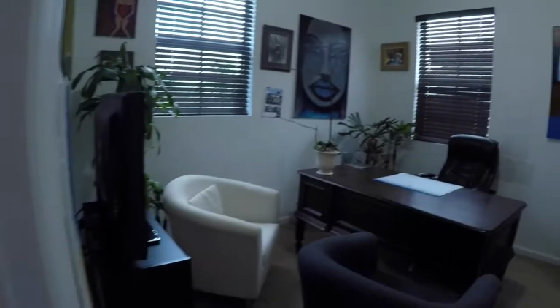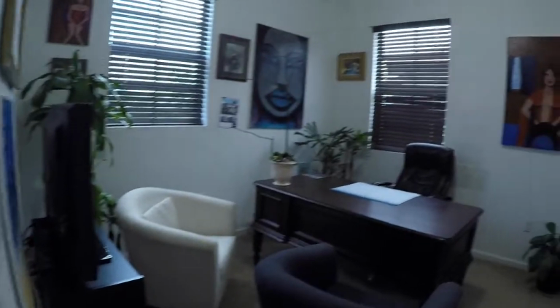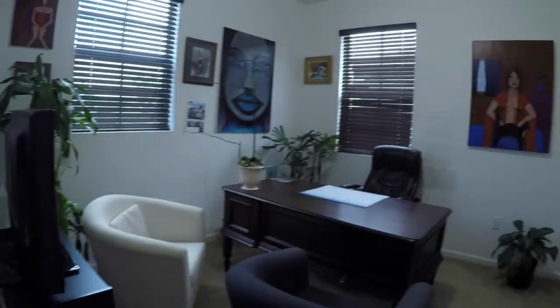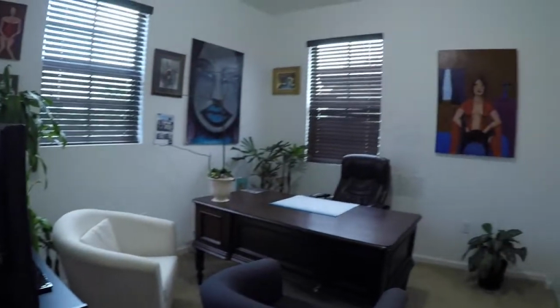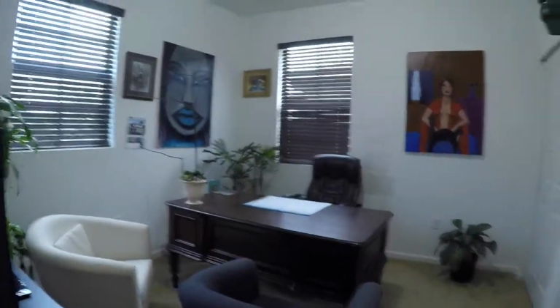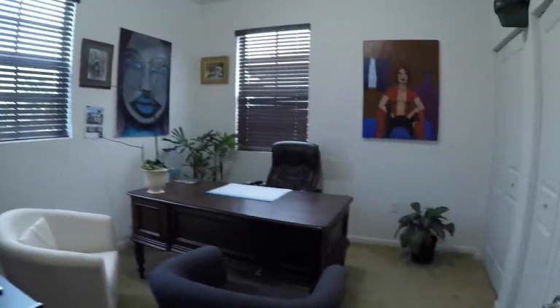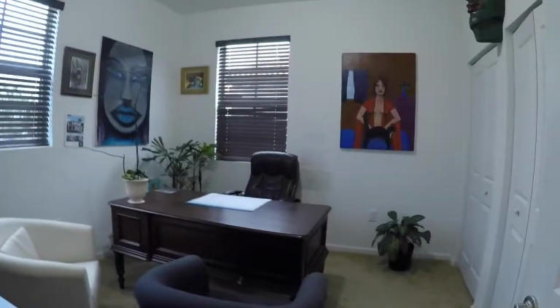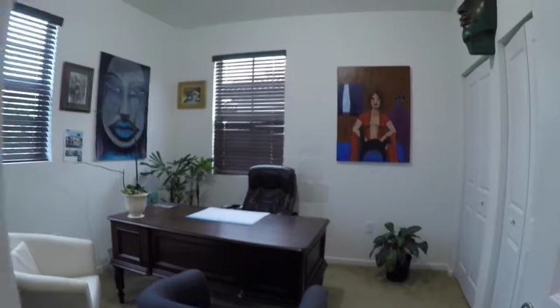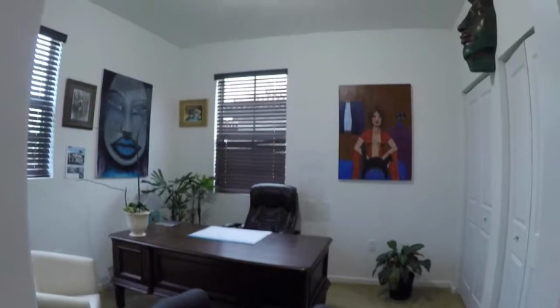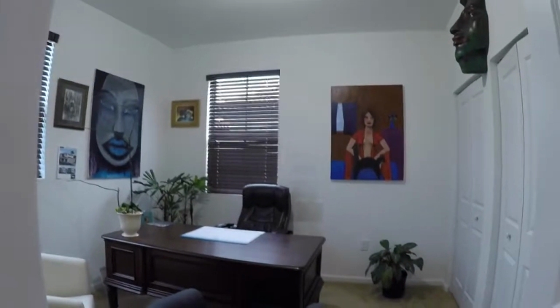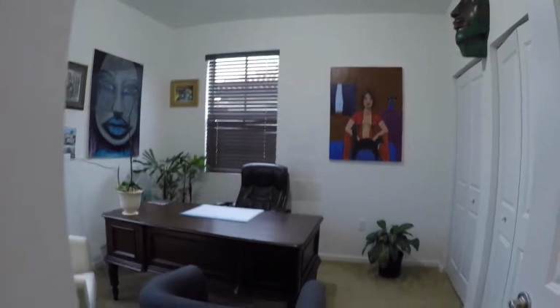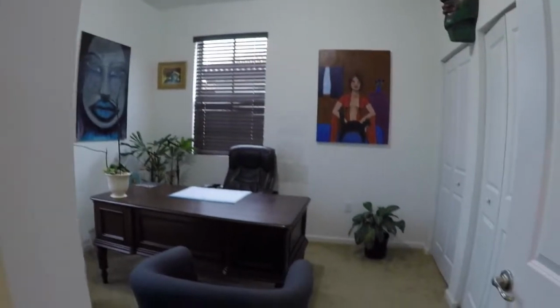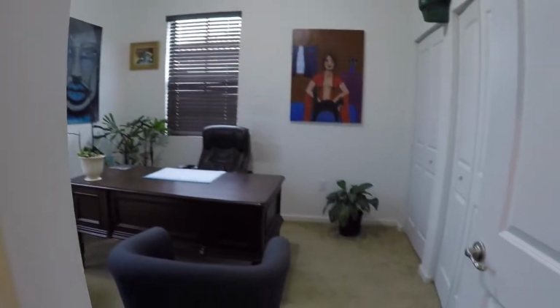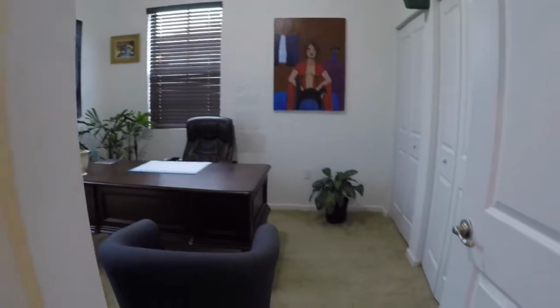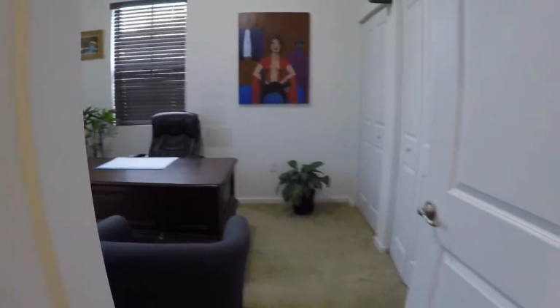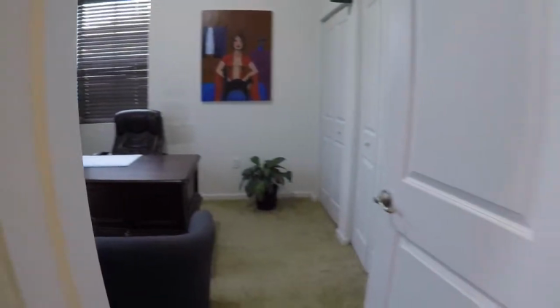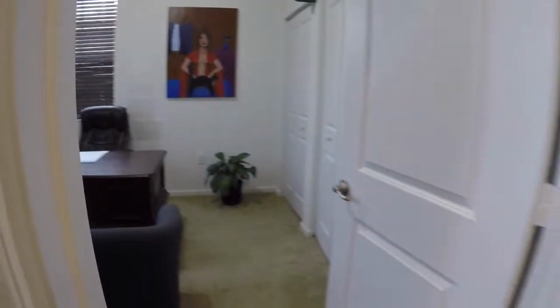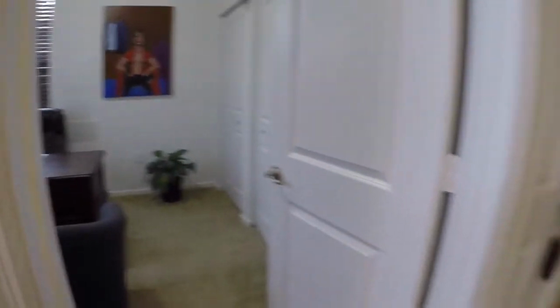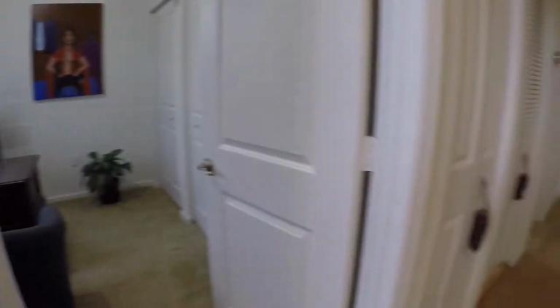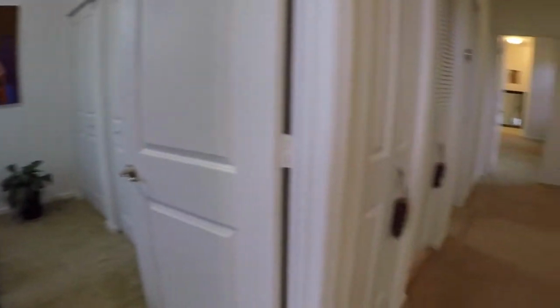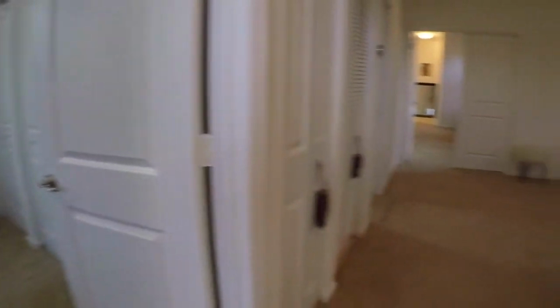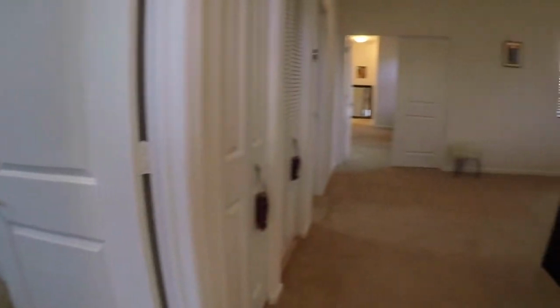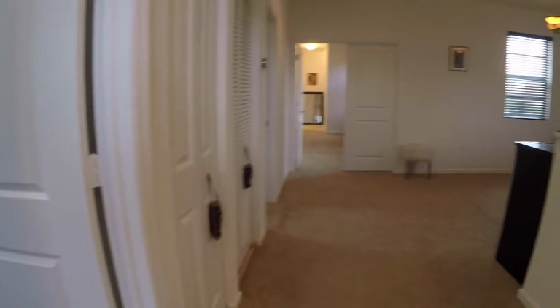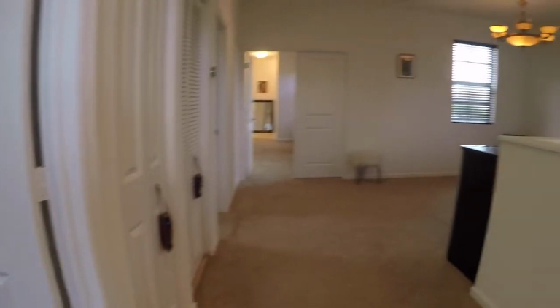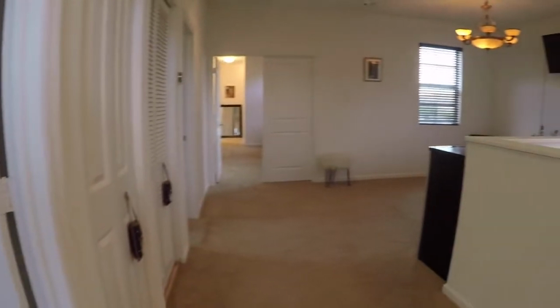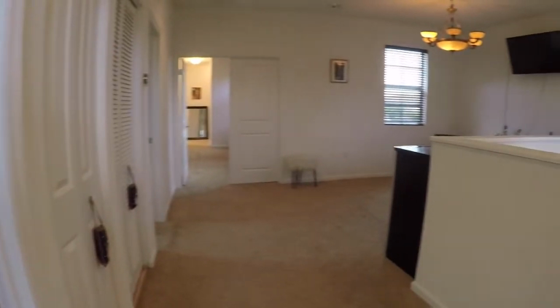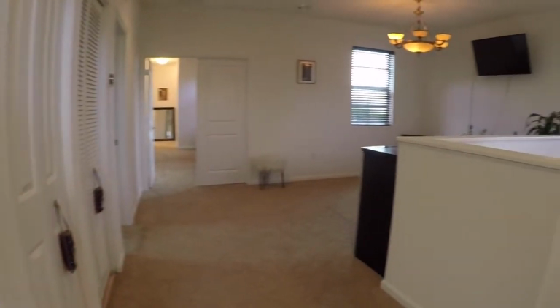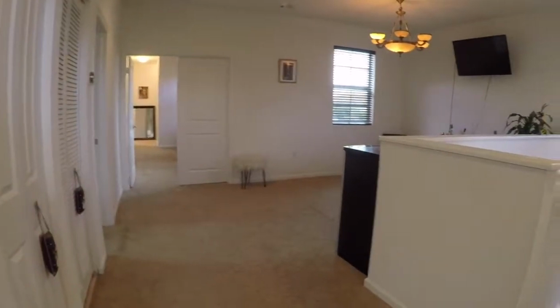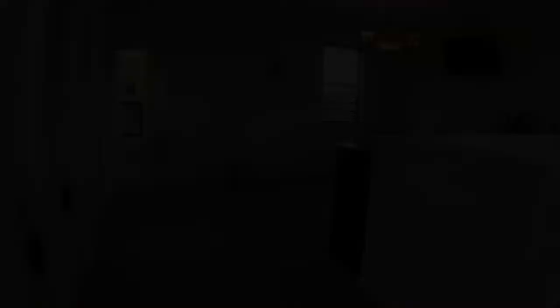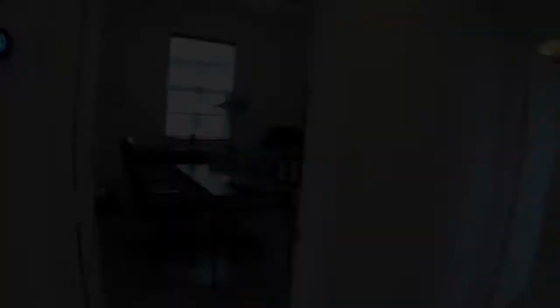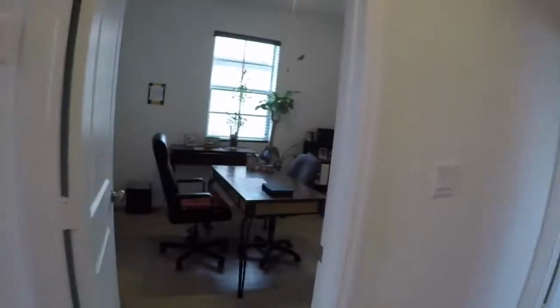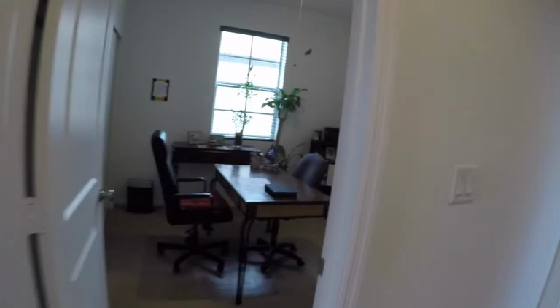Here's bedroom number two that faces the front of the house and it has two closets. We're going to walk into bedroom number three, which also has two closets.